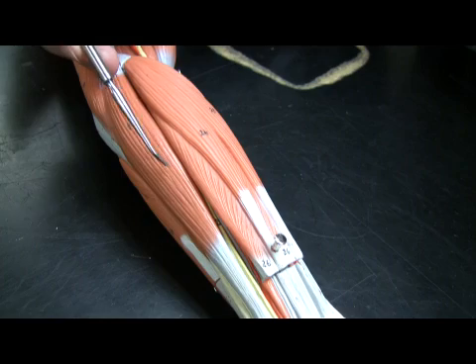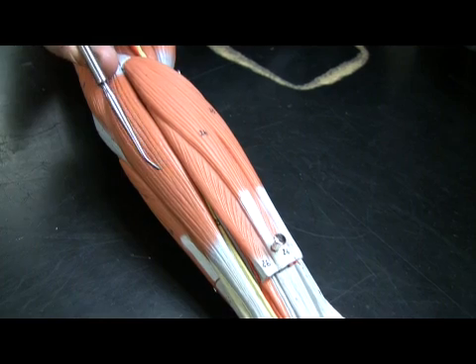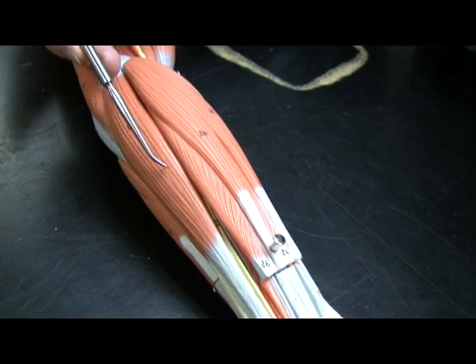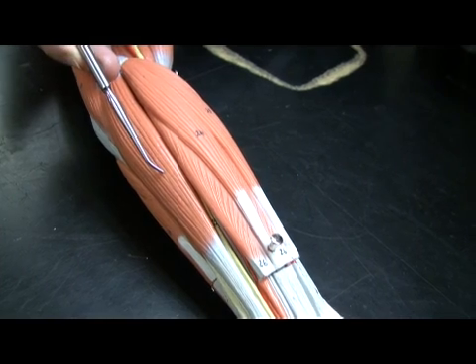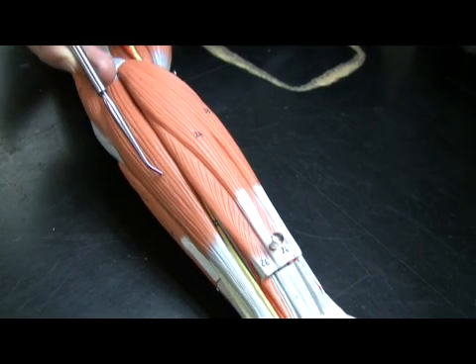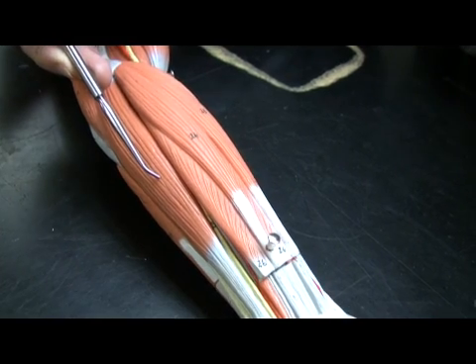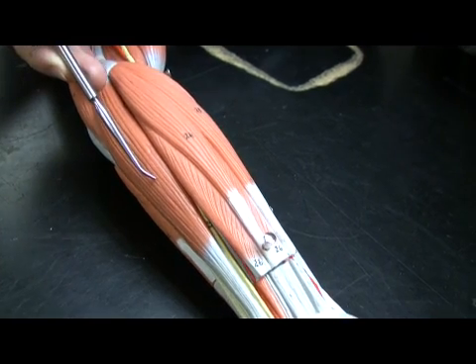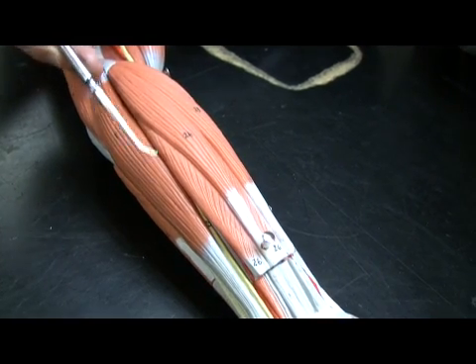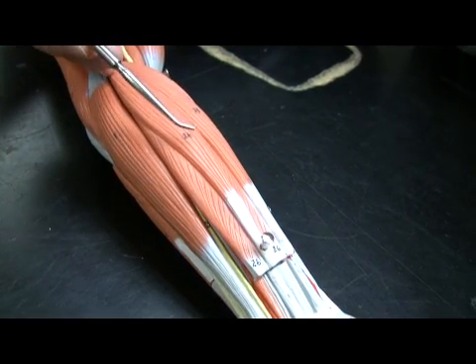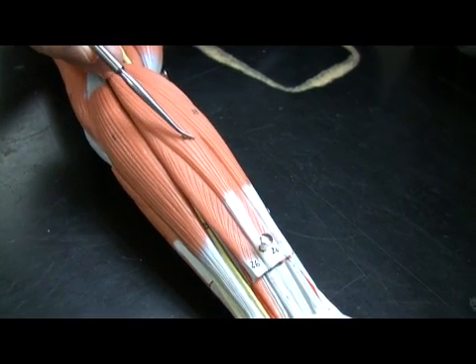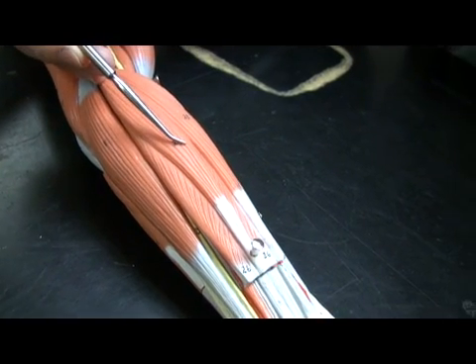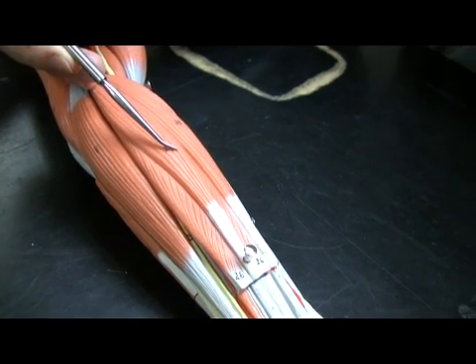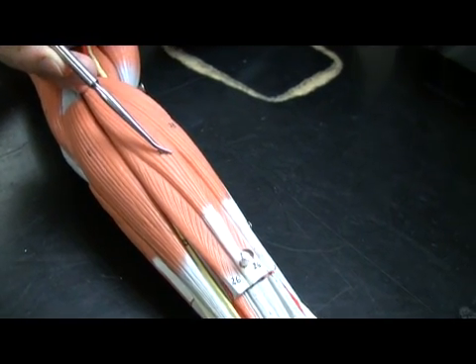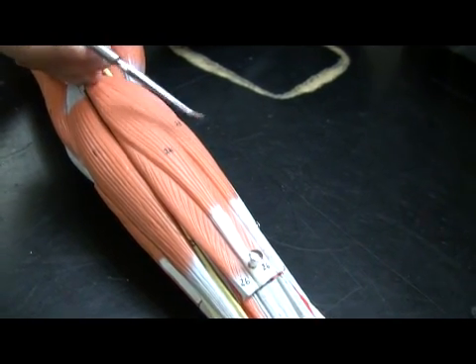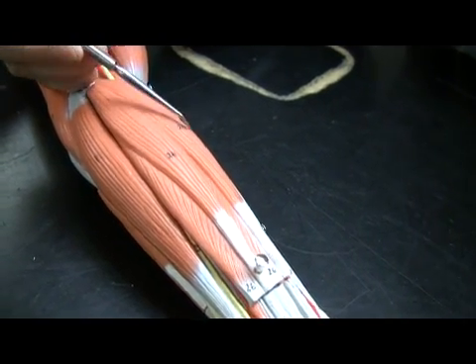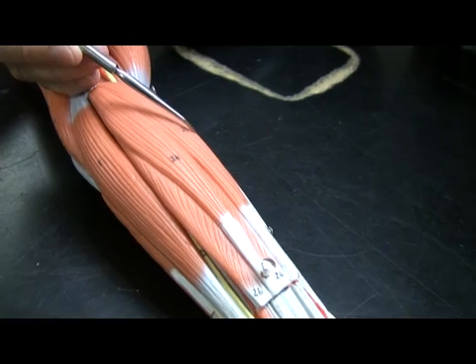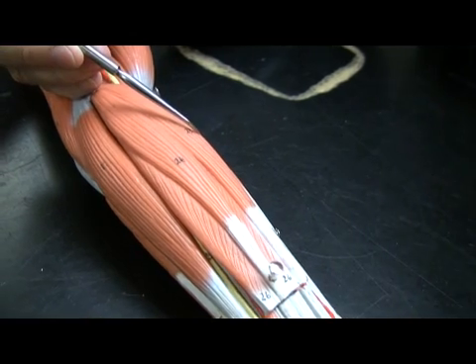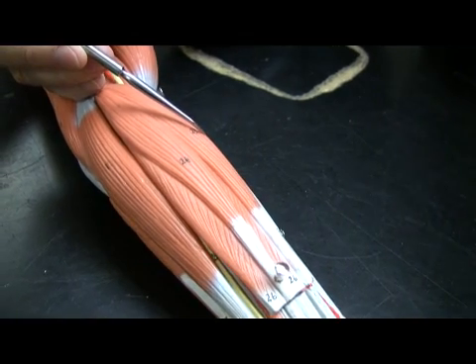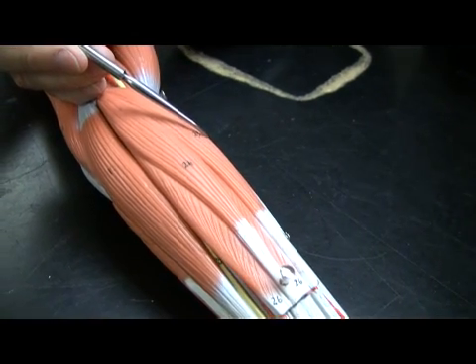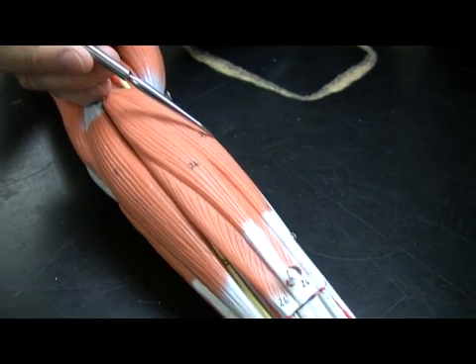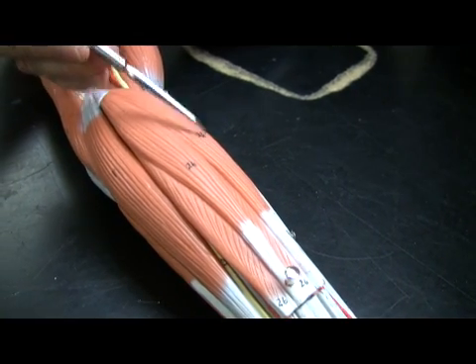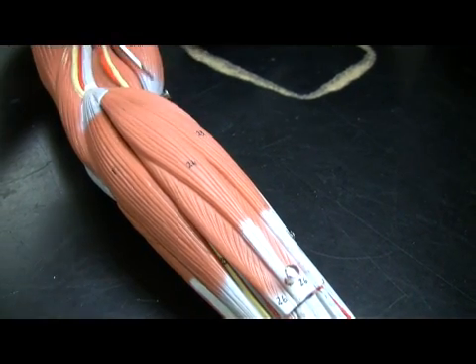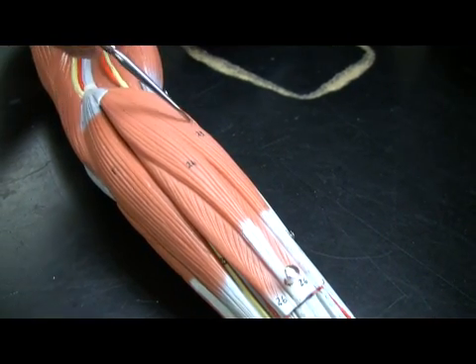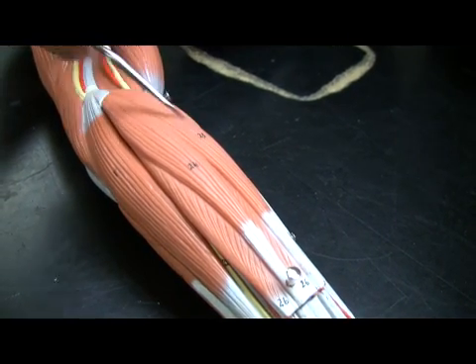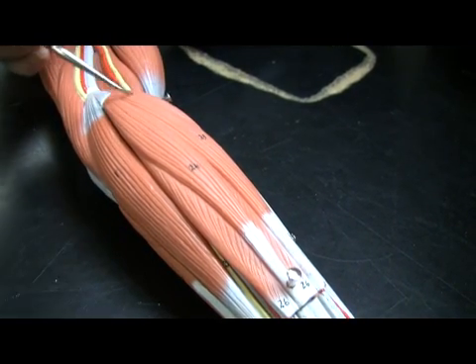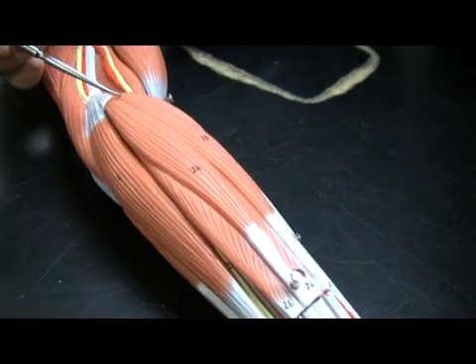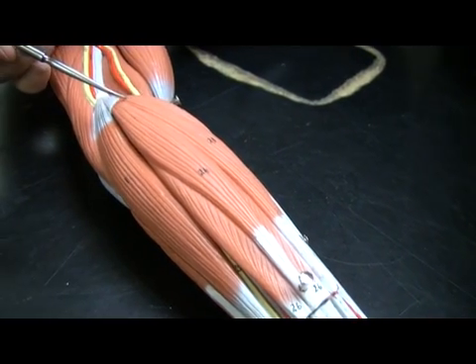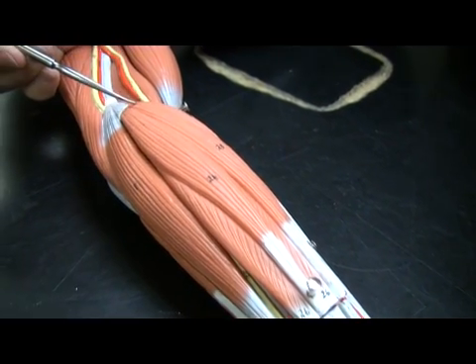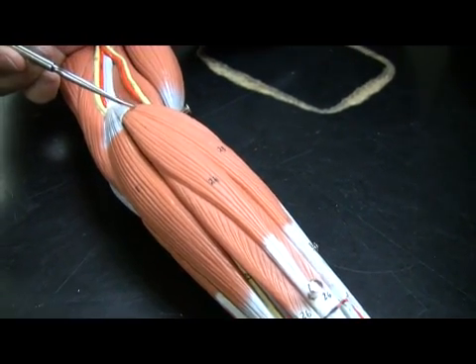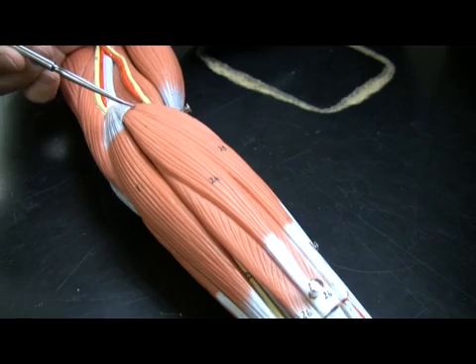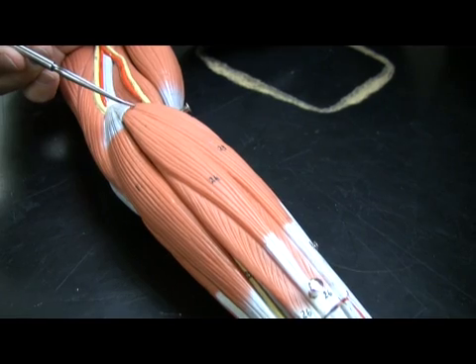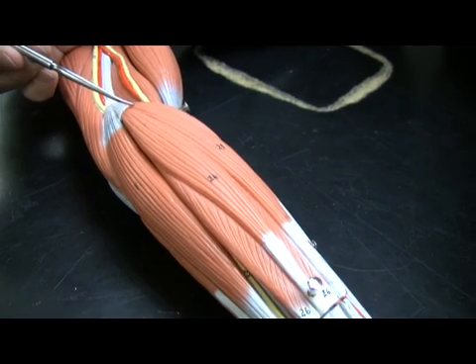That is flexor carpi ulnaris. Going to the other side of palmaris longus, we see flexor carpi radialis. This is flexor carpi radialis, again starting at that medial epicondyle.